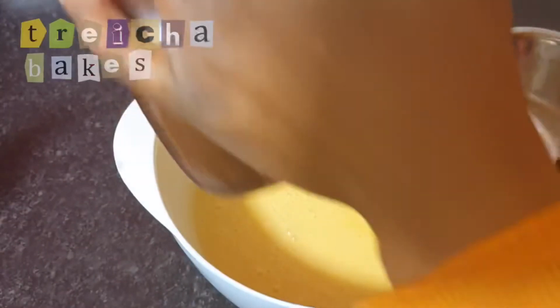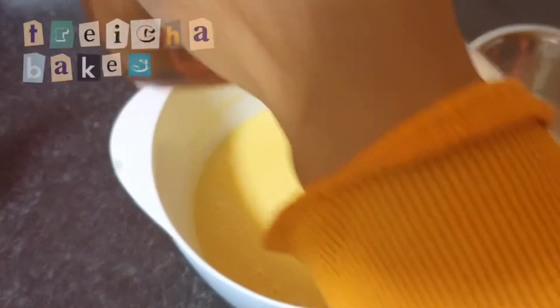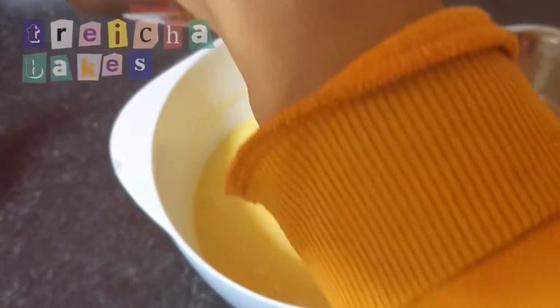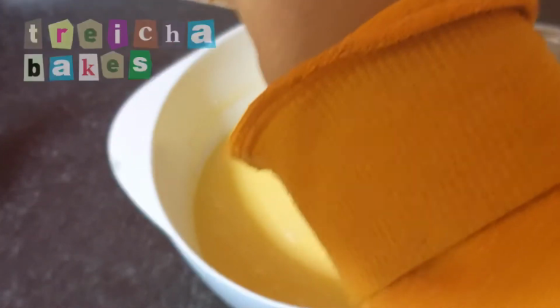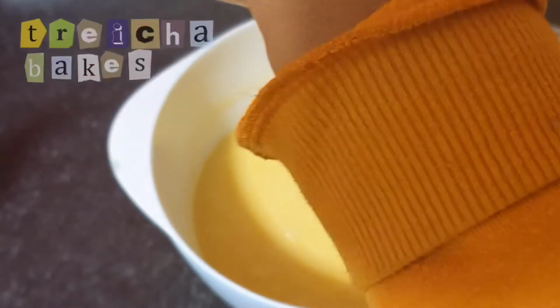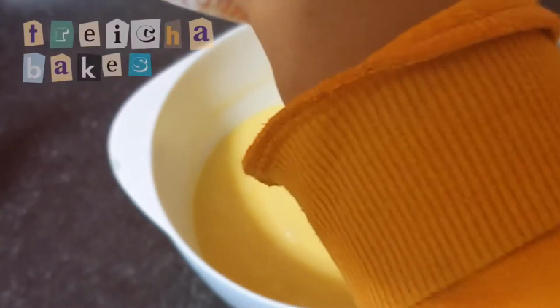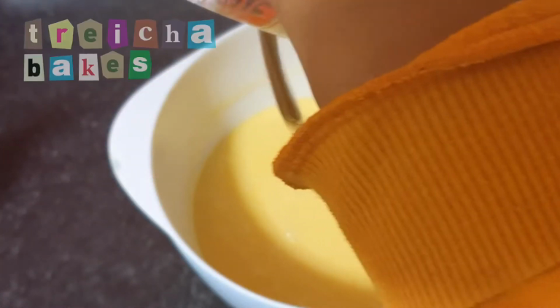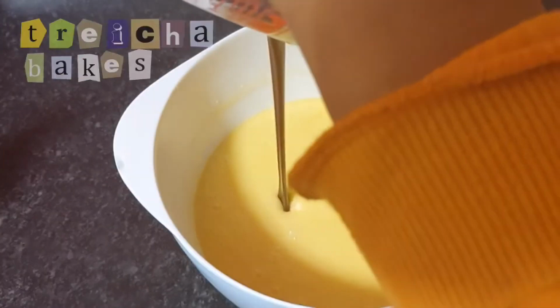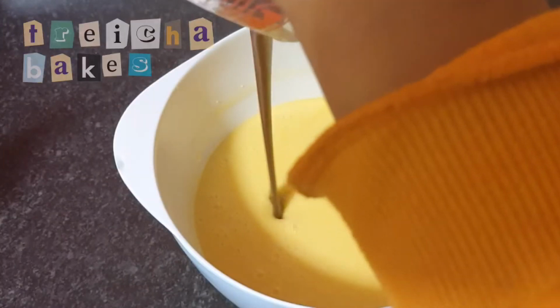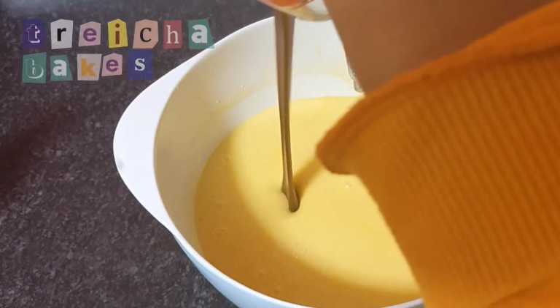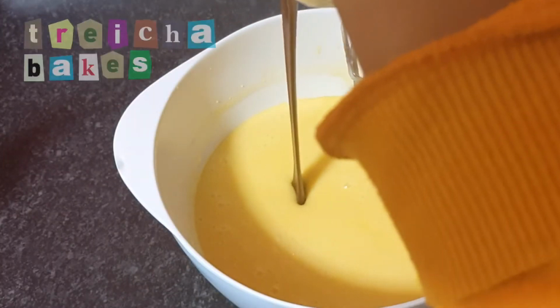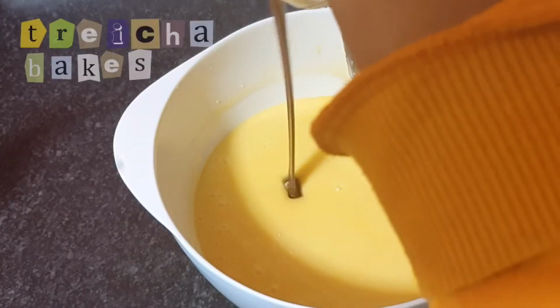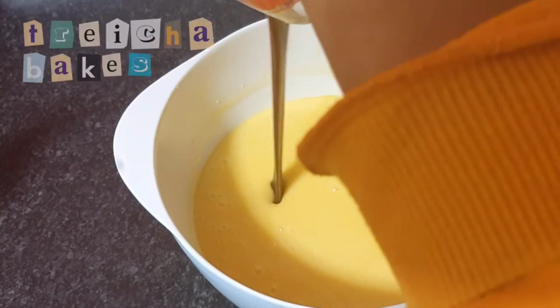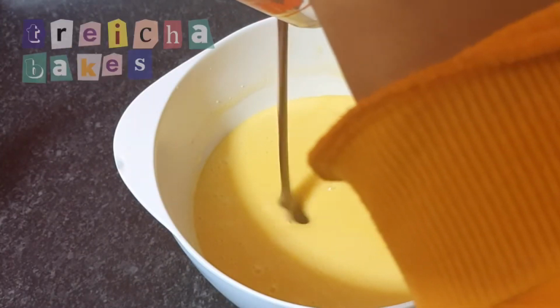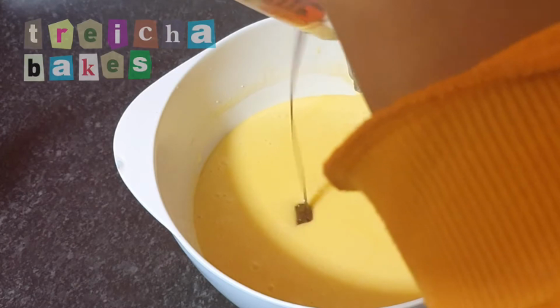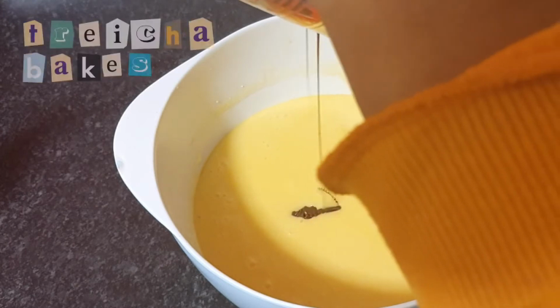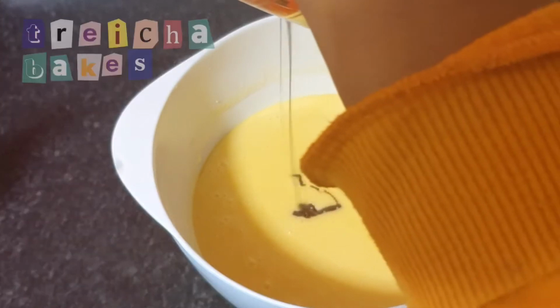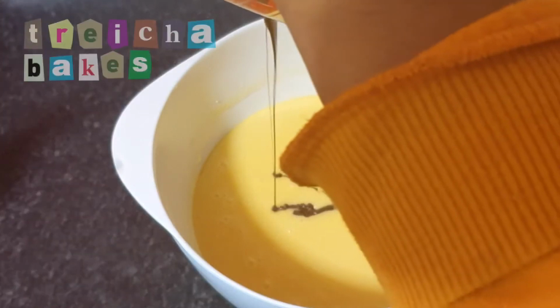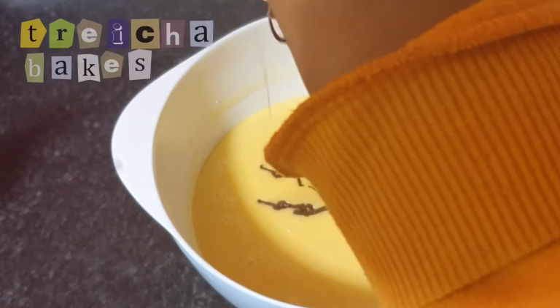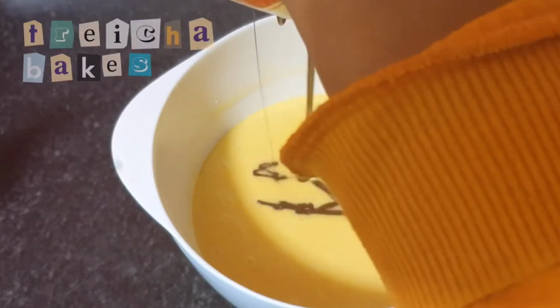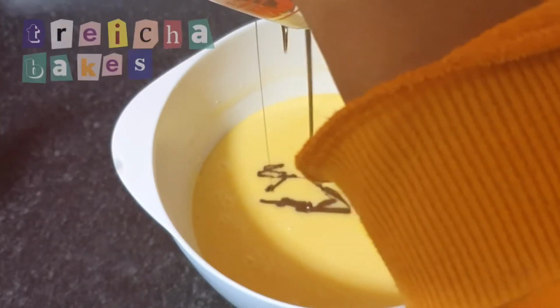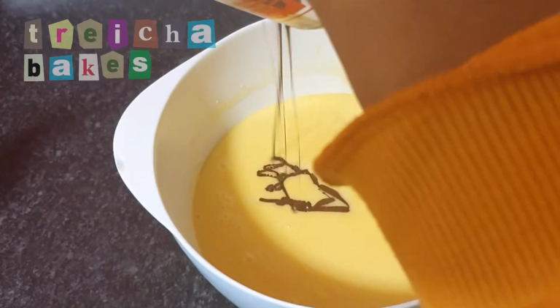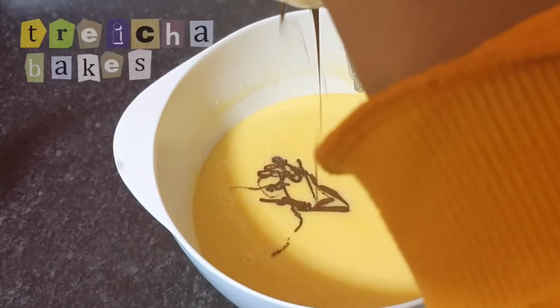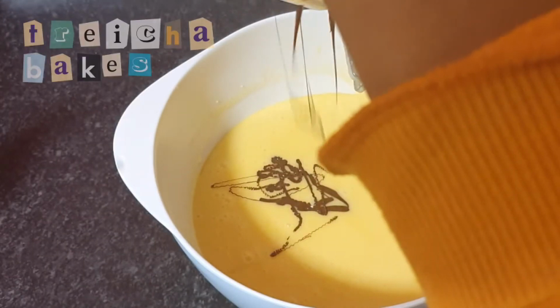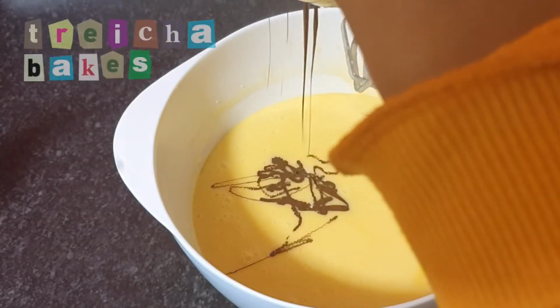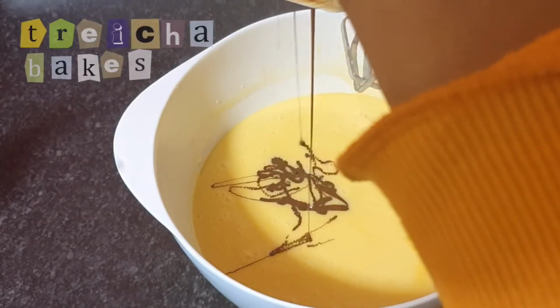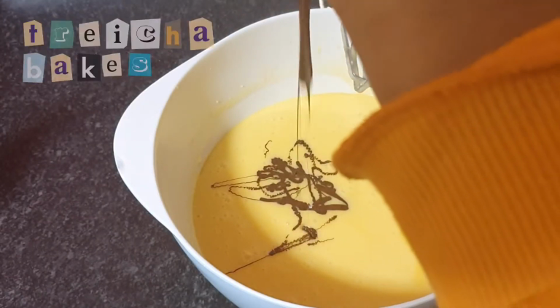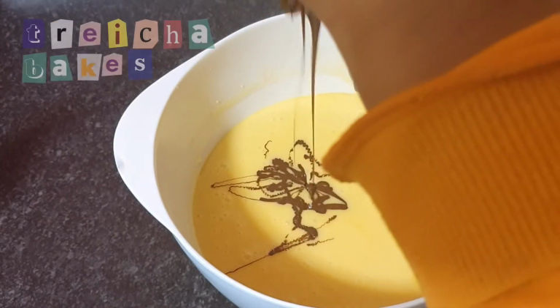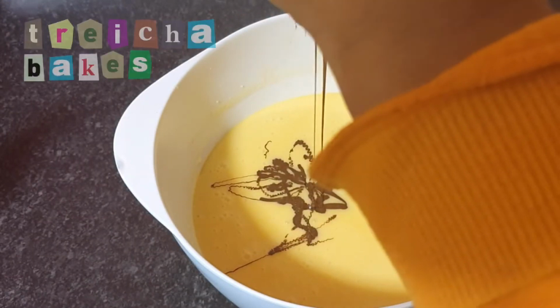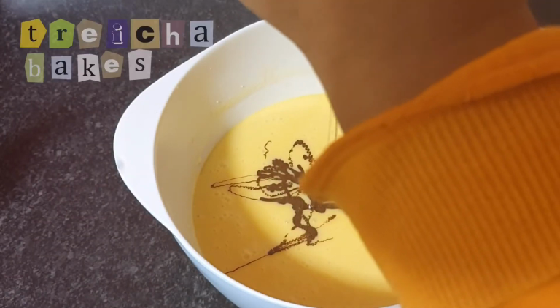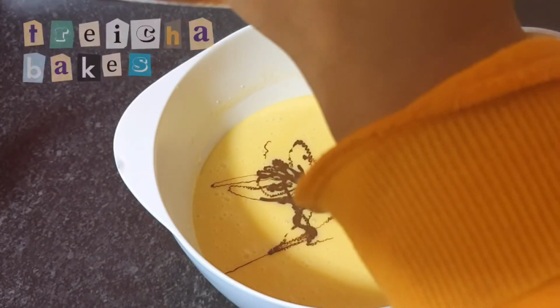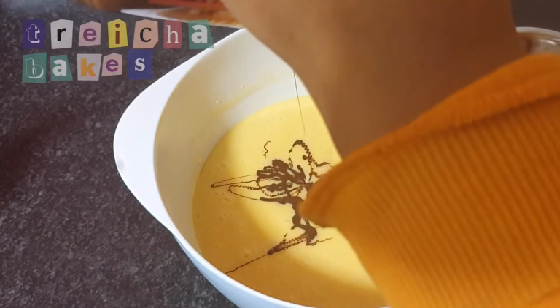Once the mixture has lightened in color and is thickening slightly, I'm then going to add 225 grams of melted dark chocolate.